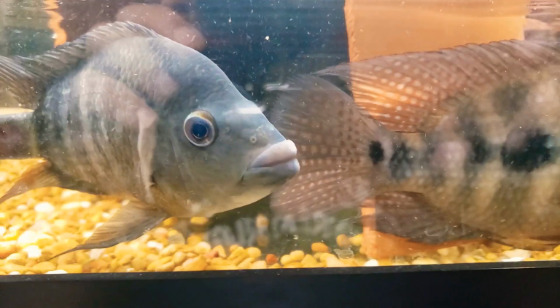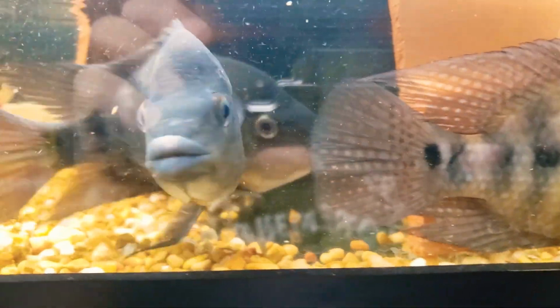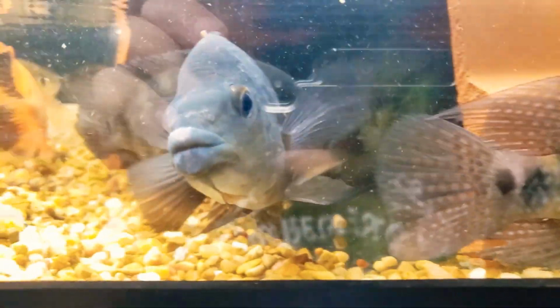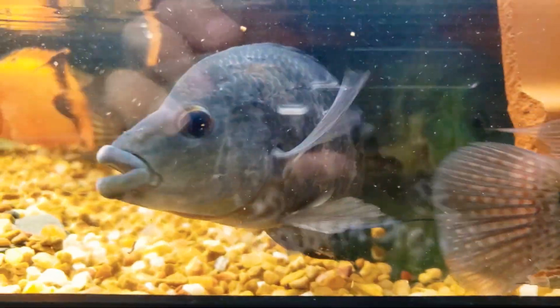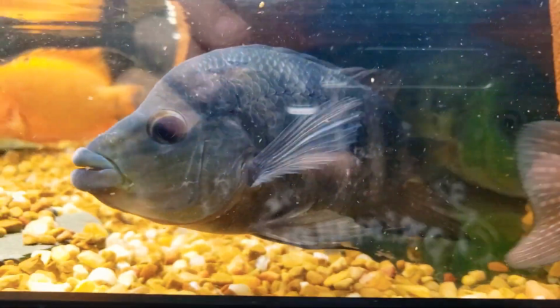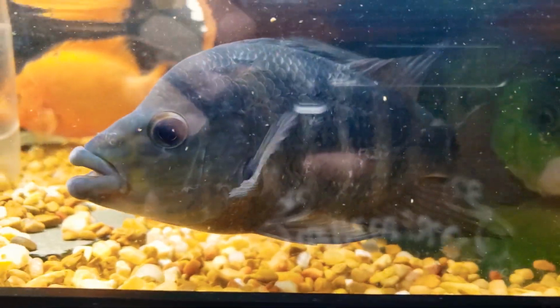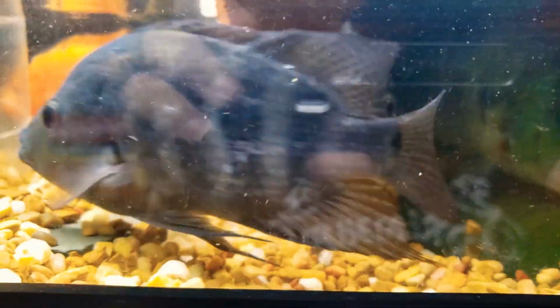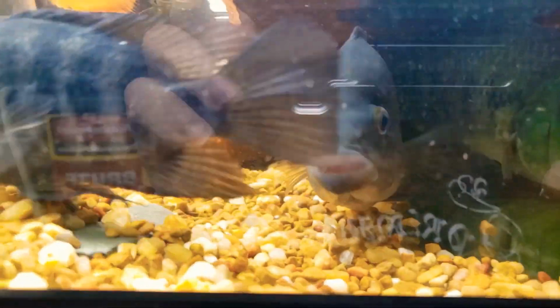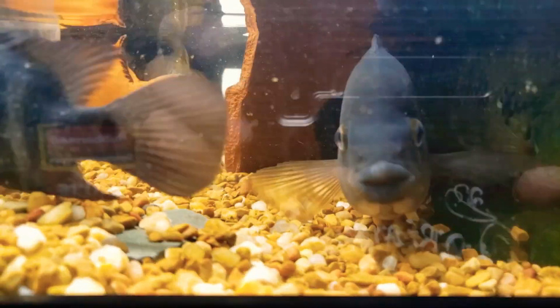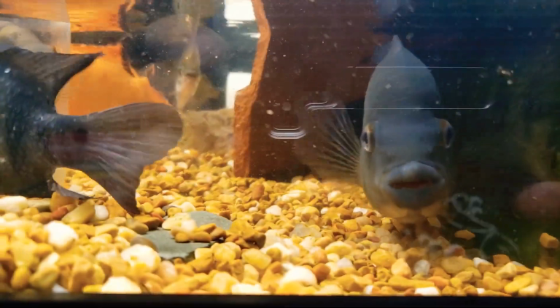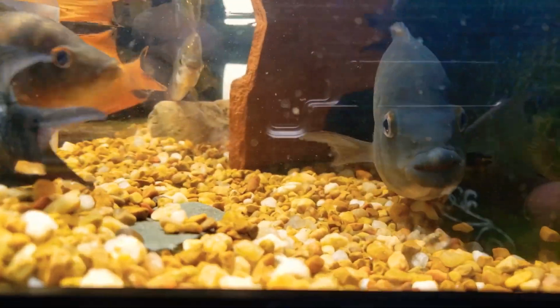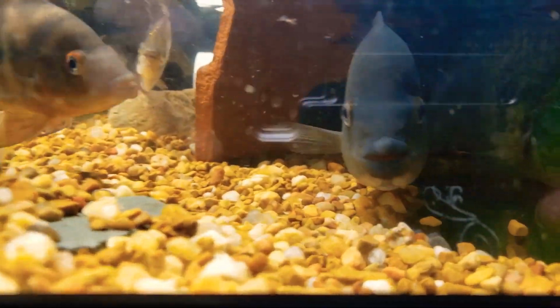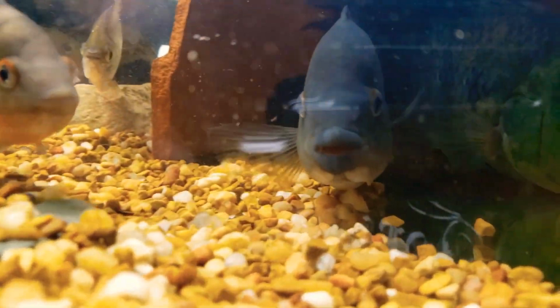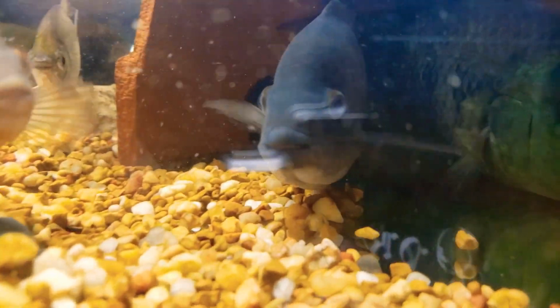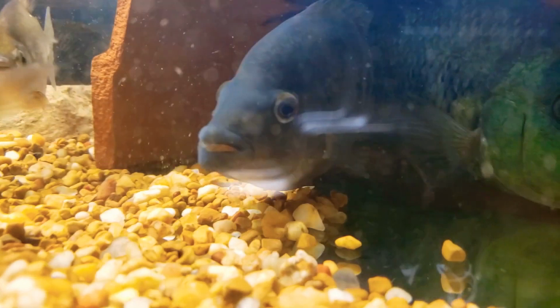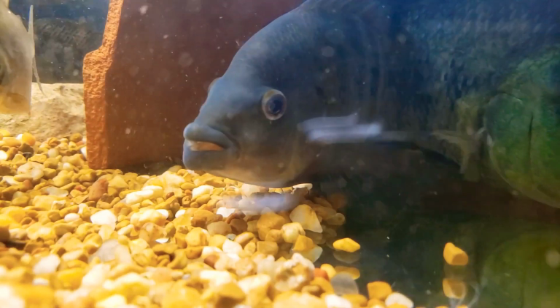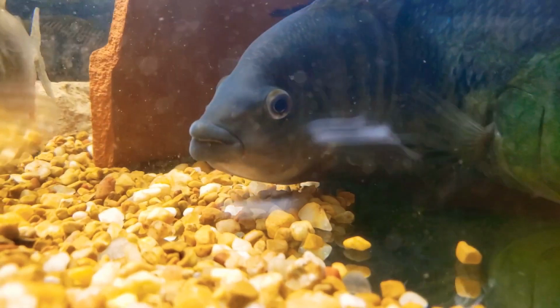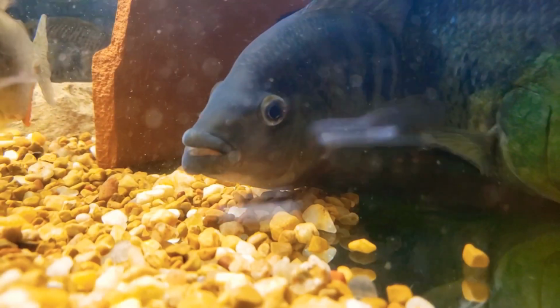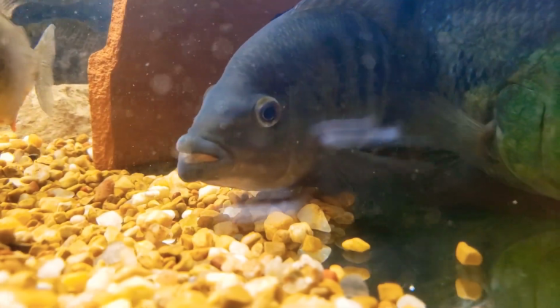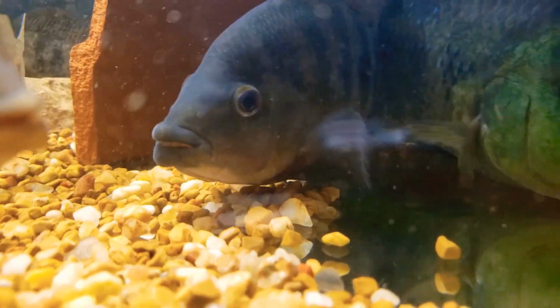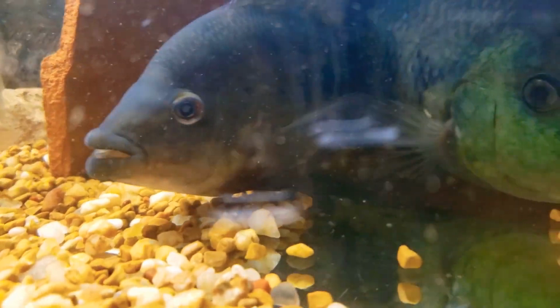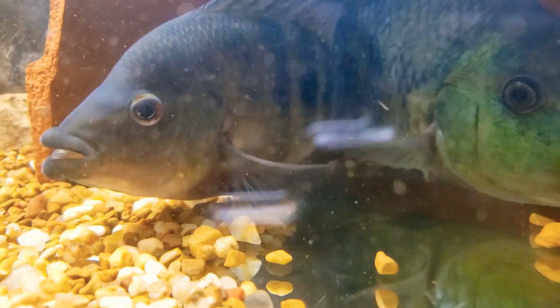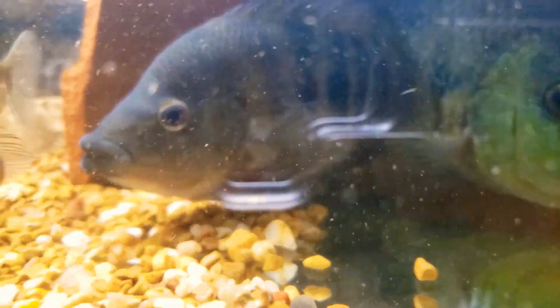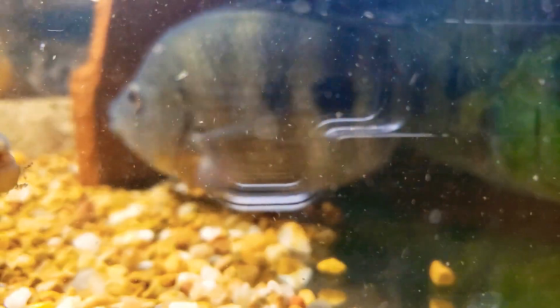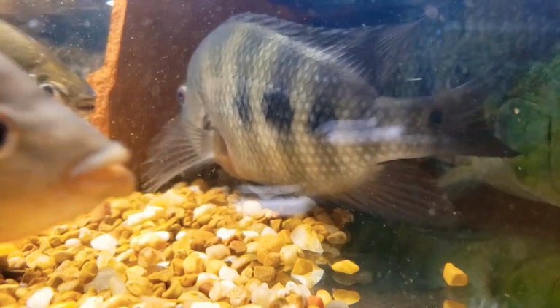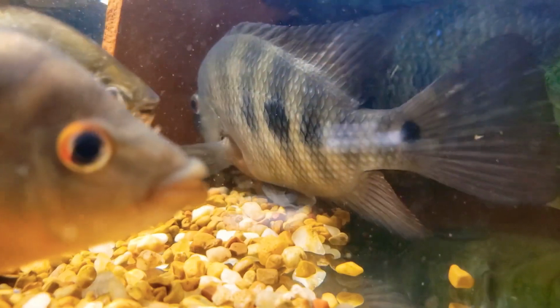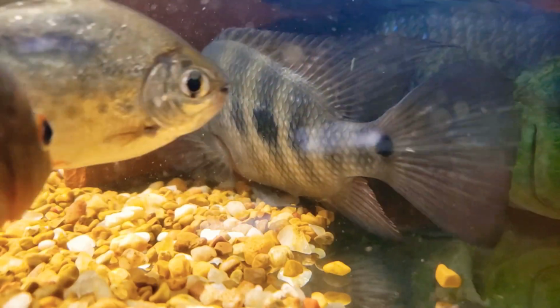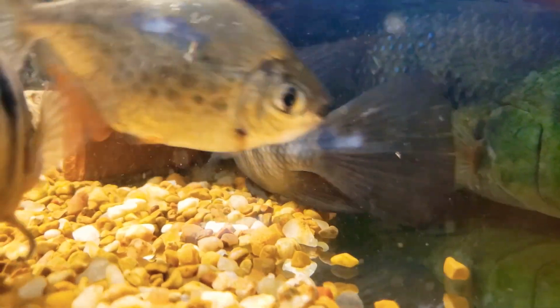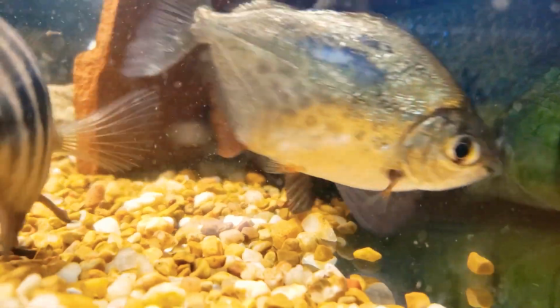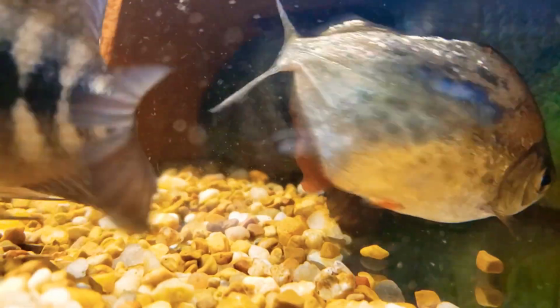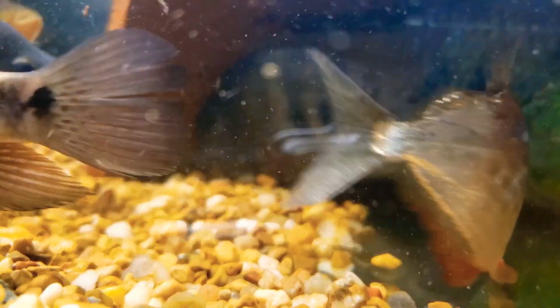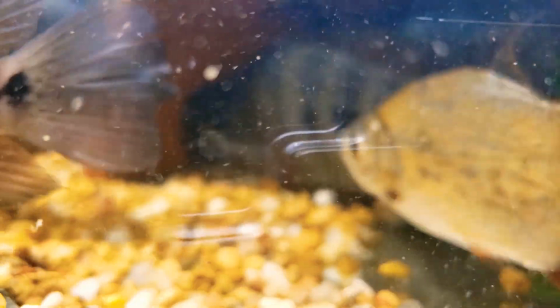That's a nice Al Zapatero, and that's the big one right there. This one right here is about eight or nine inches.